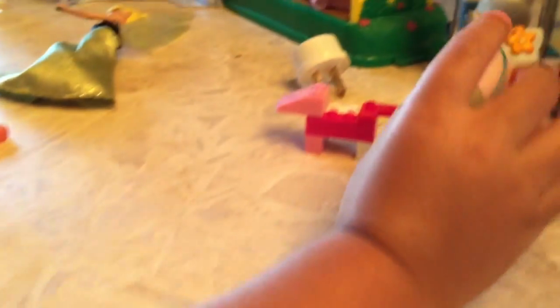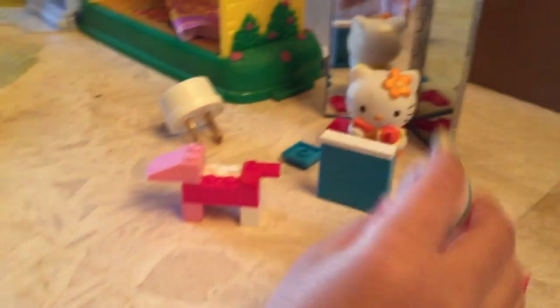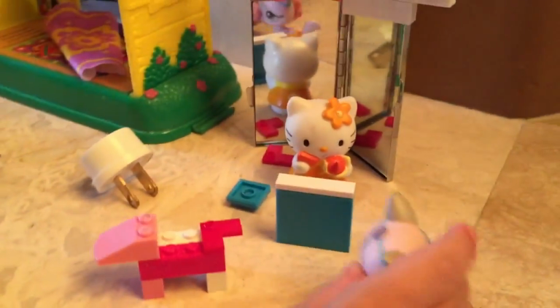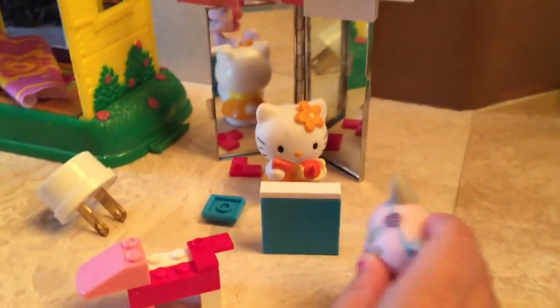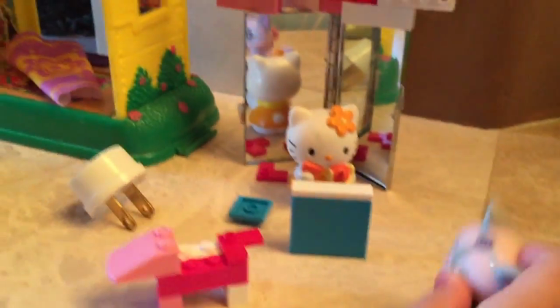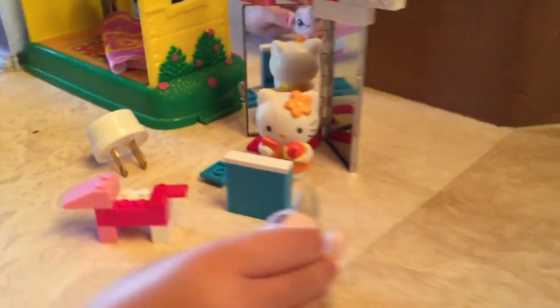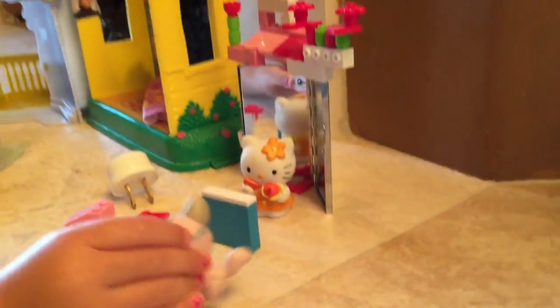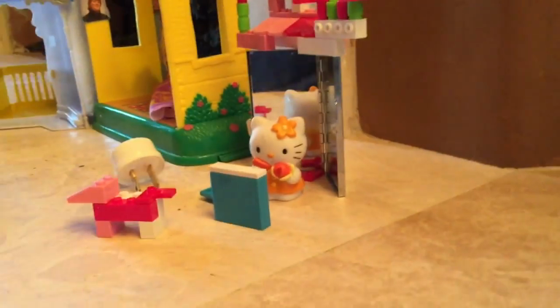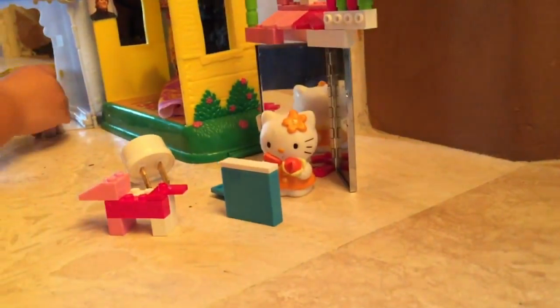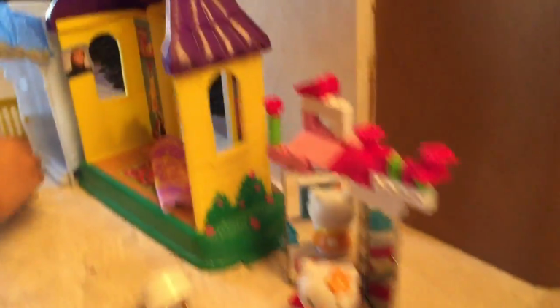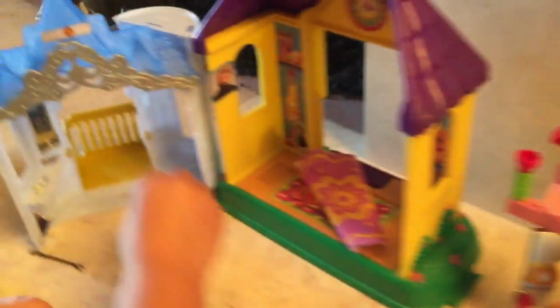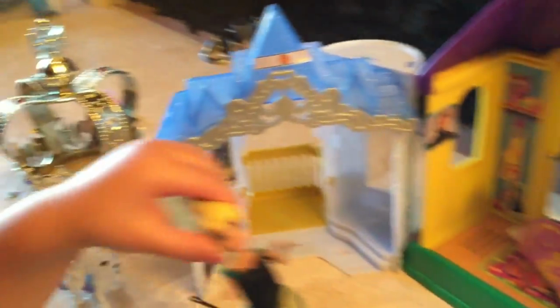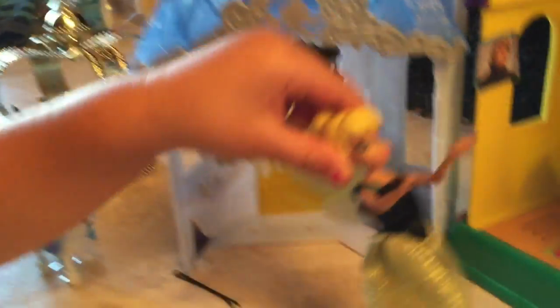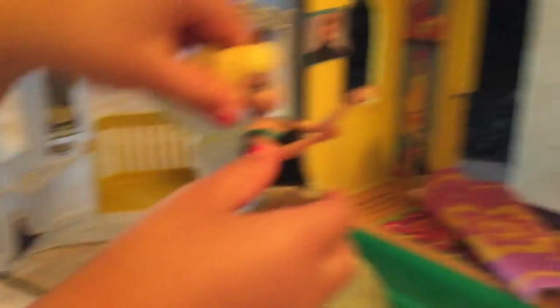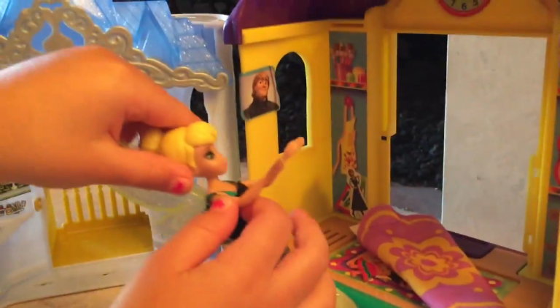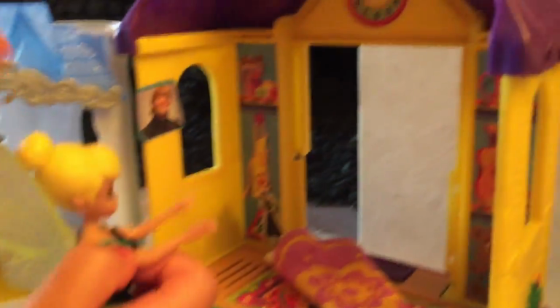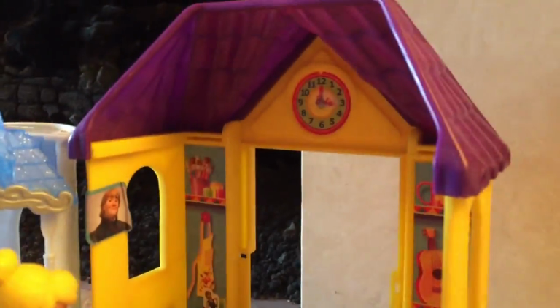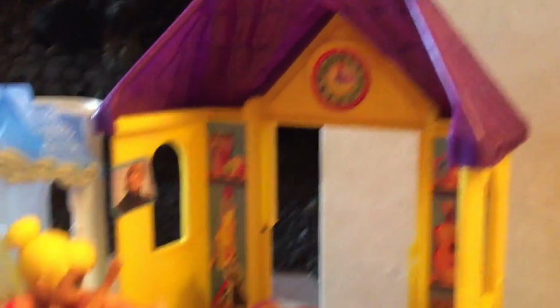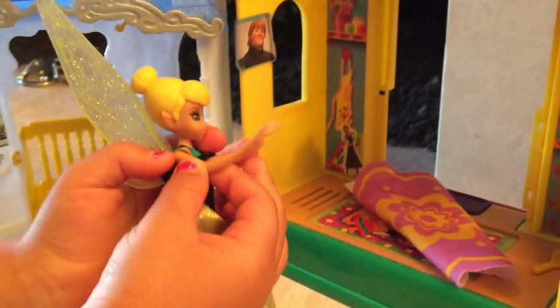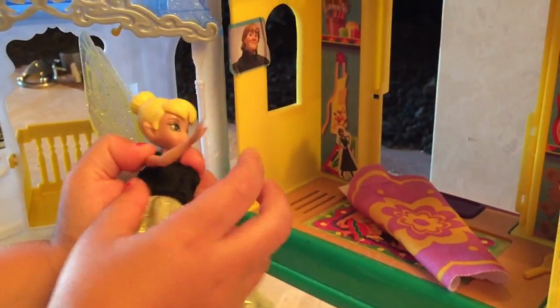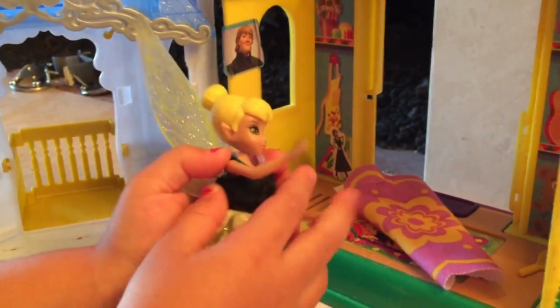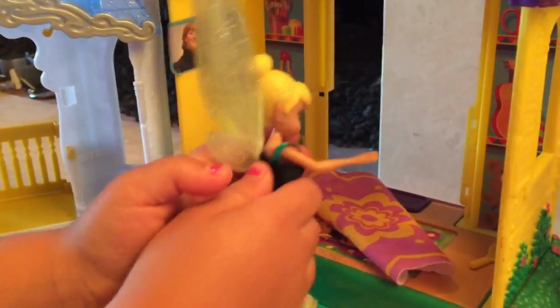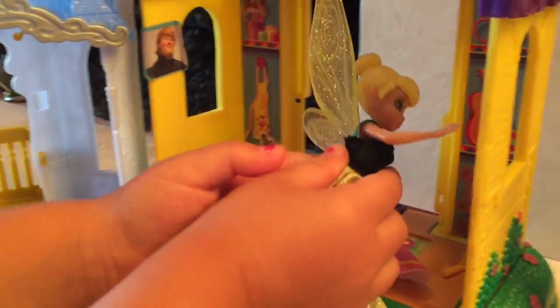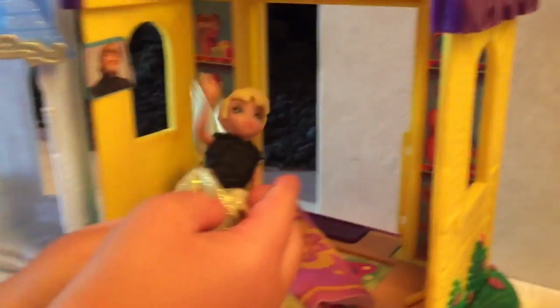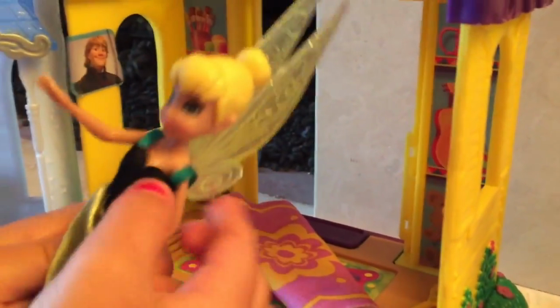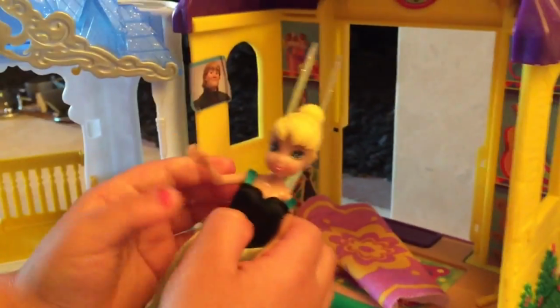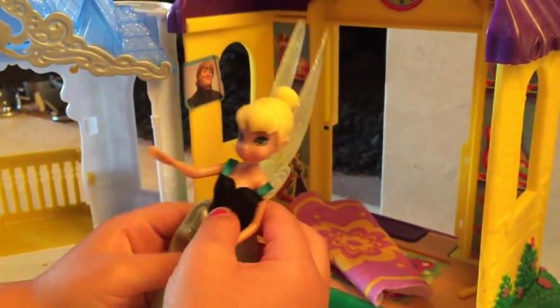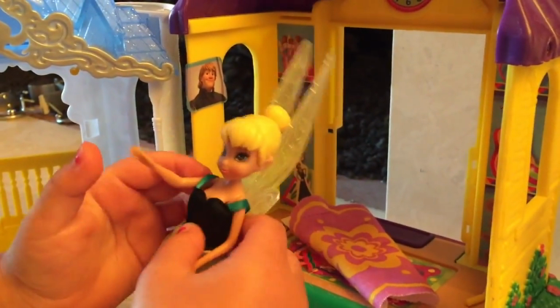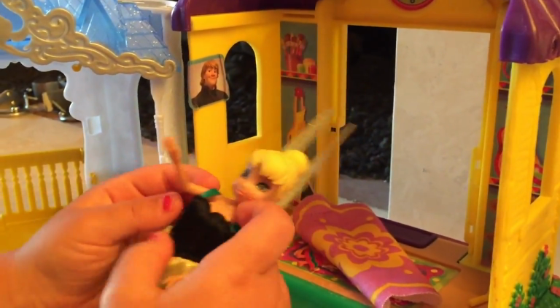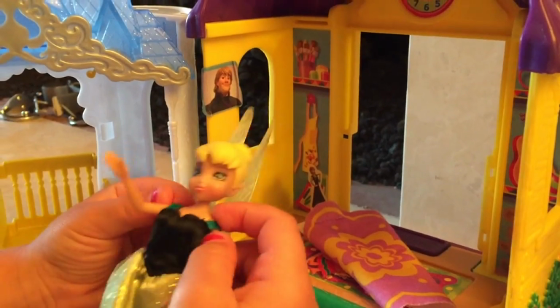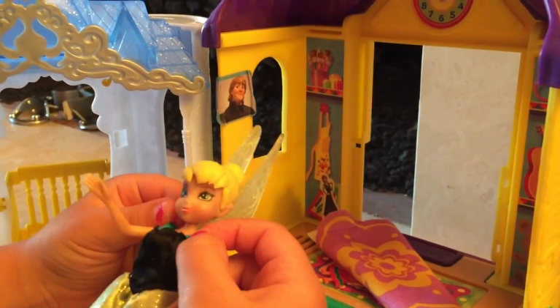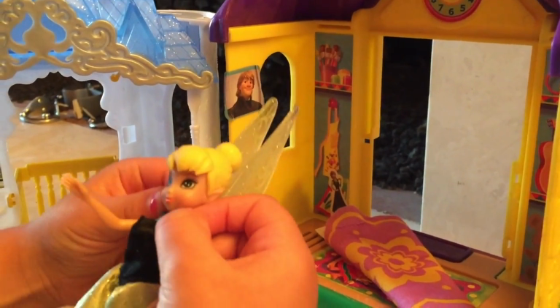This is the stand where we have some food, and this is the dressing room. And this is just a little thing that we could sit in and chill.